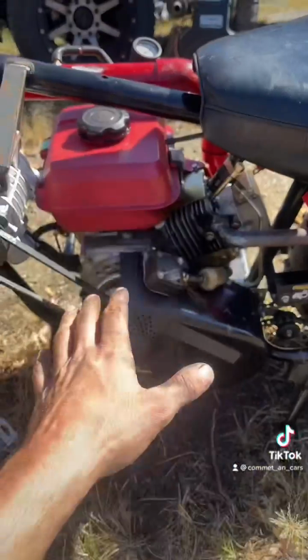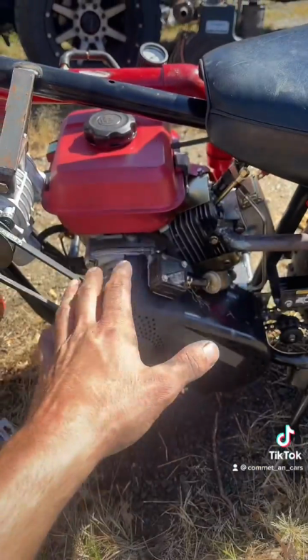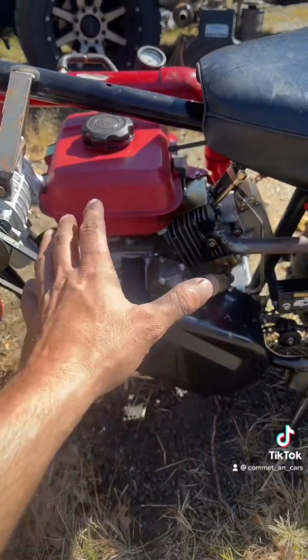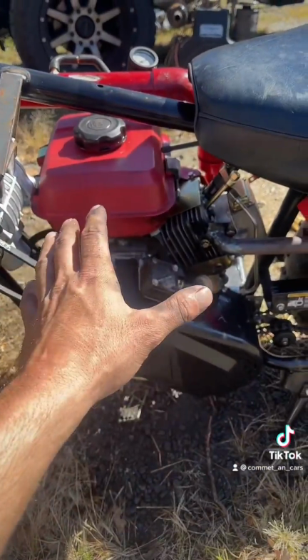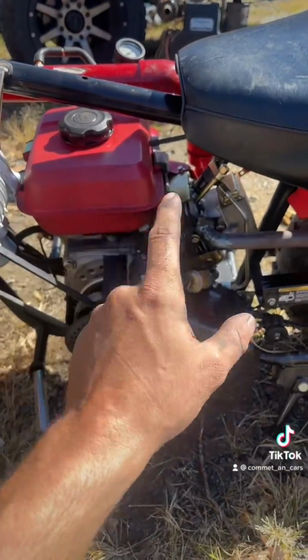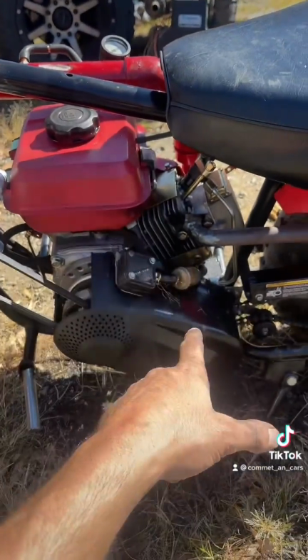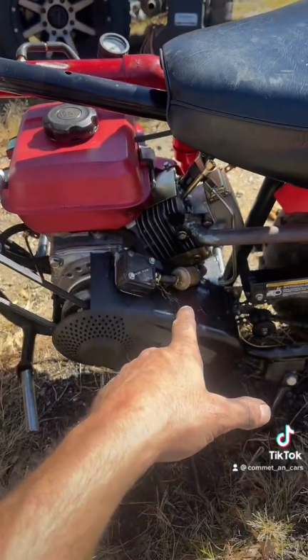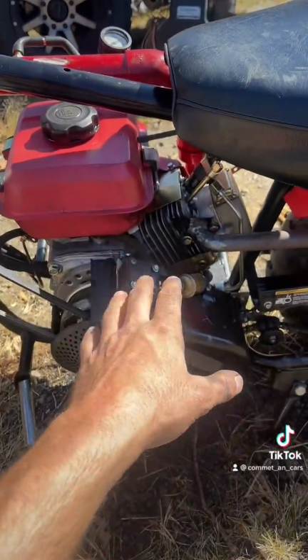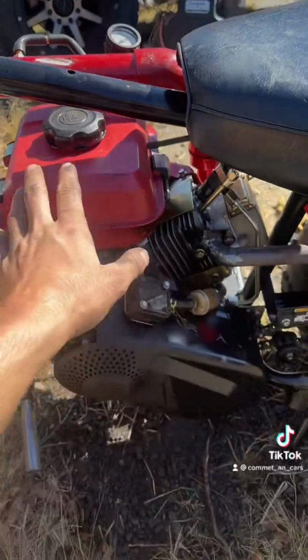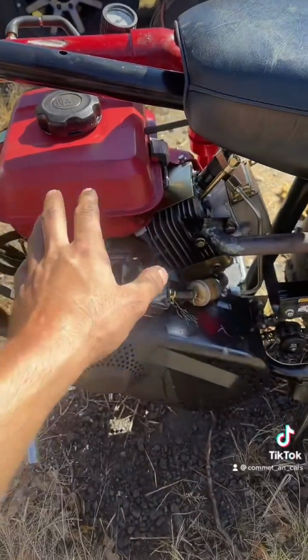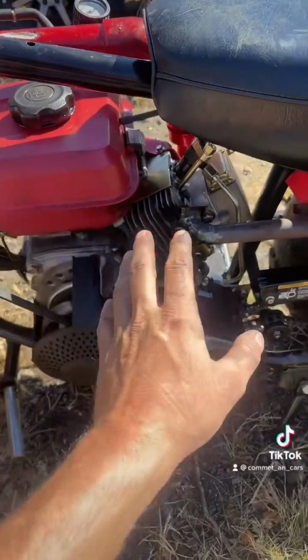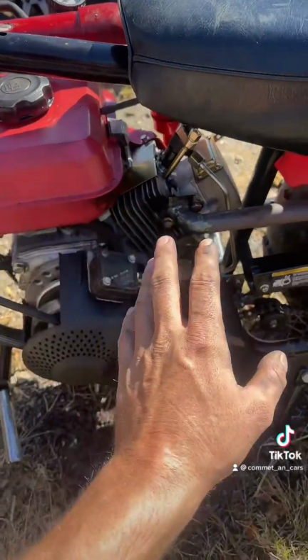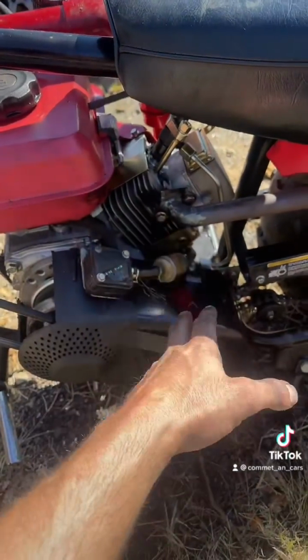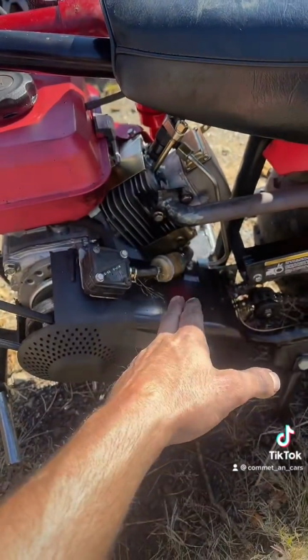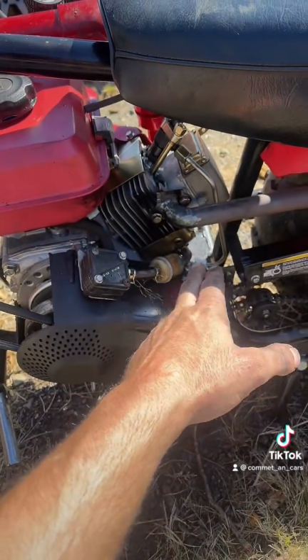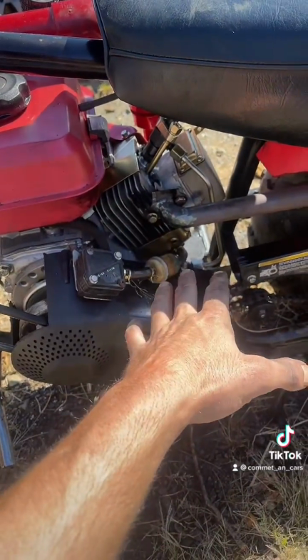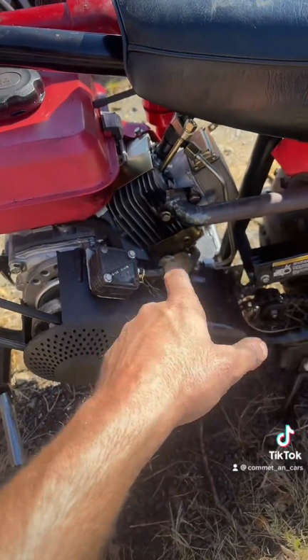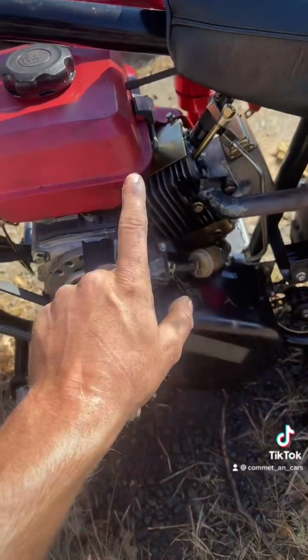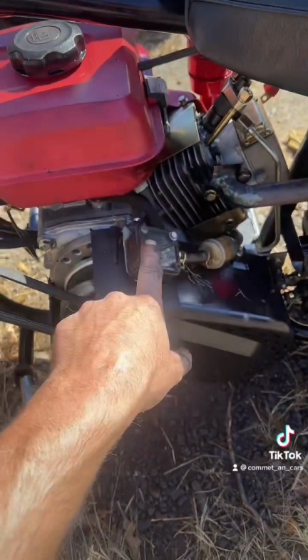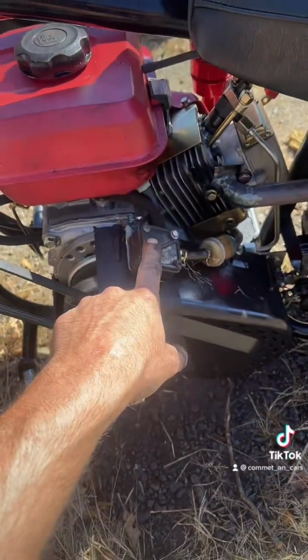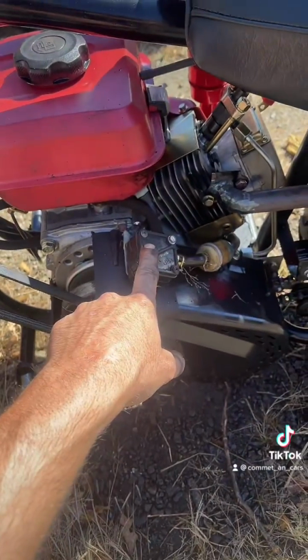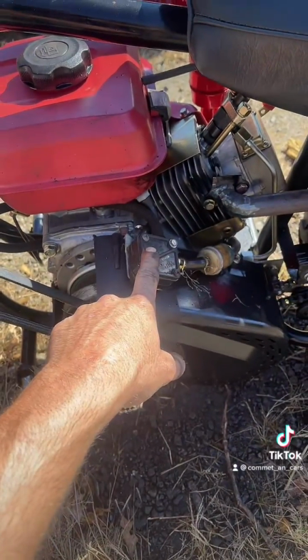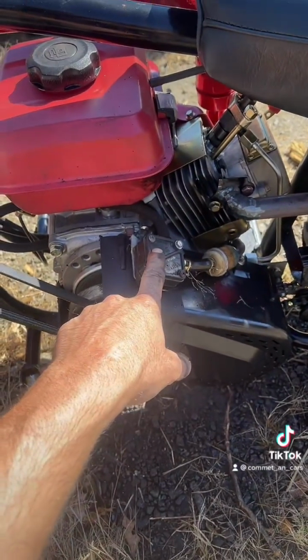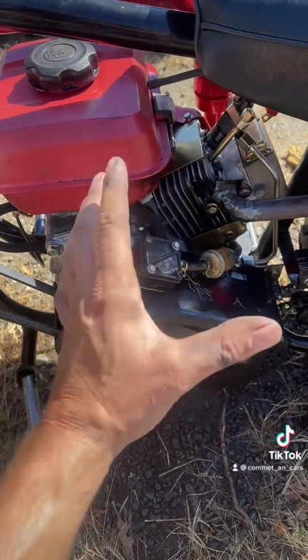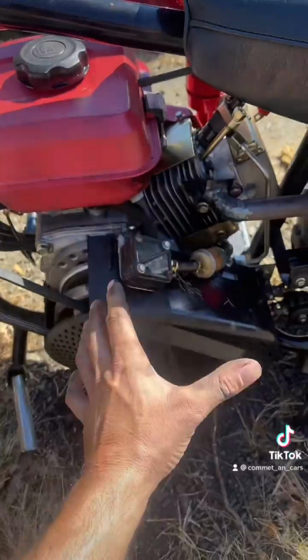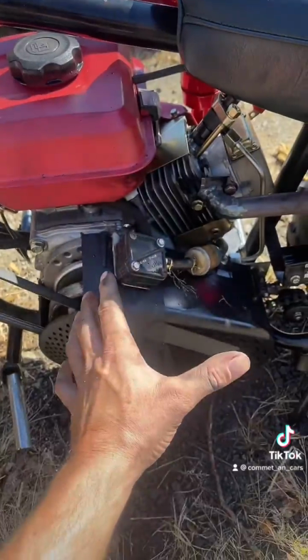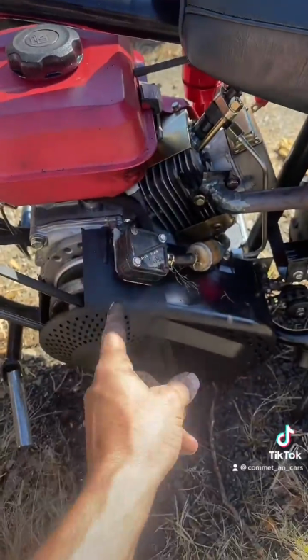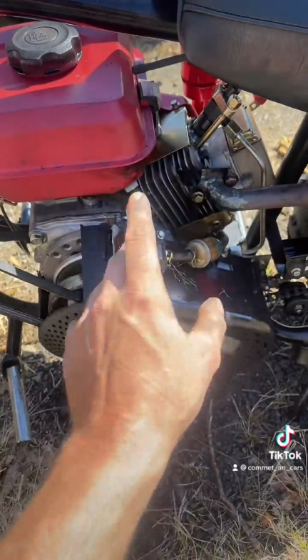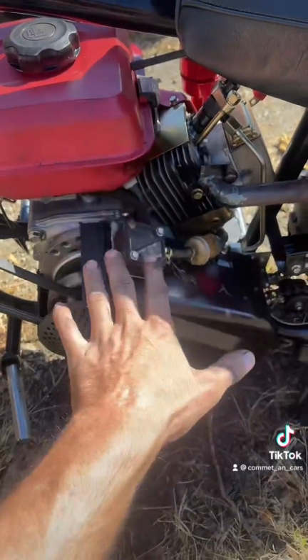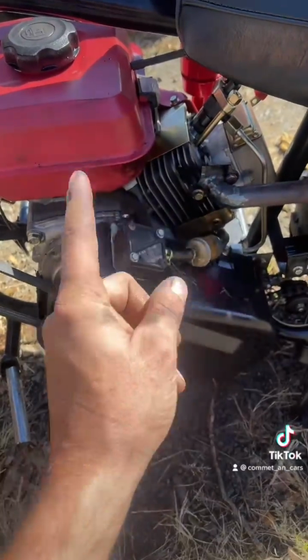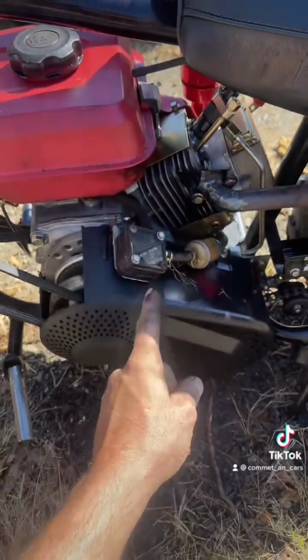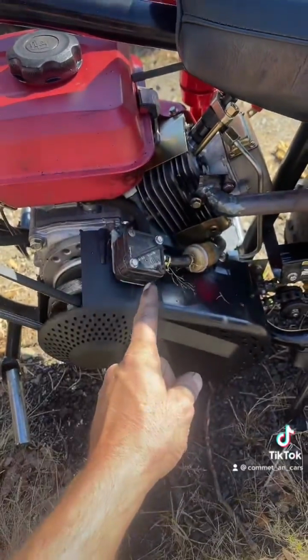A problem I've been running into is I've been running out of fuel. The gravity feed just isn't putting enough fuel to the injector. So we finally went with a pulse pump like everyone was telling me to do. Thank you!